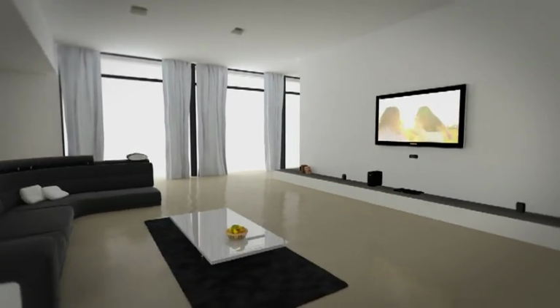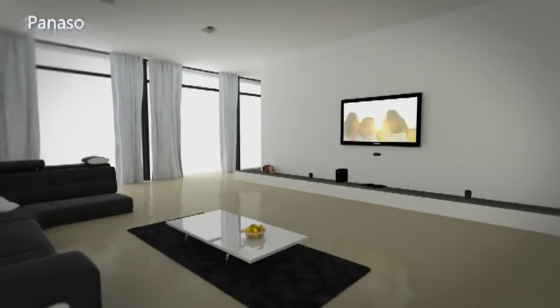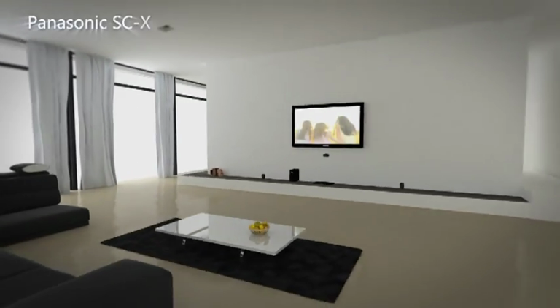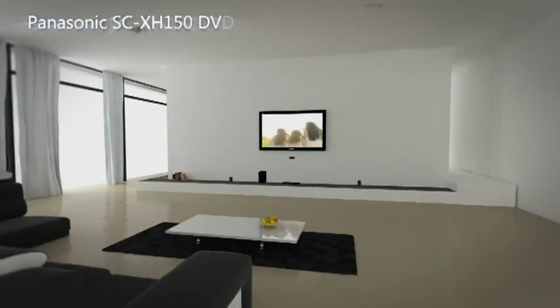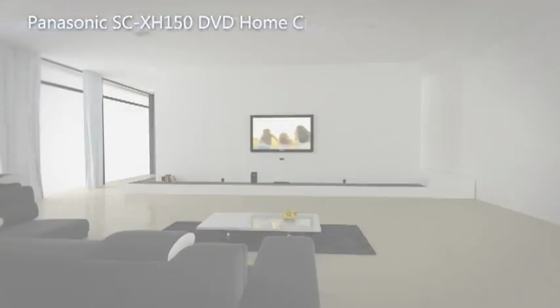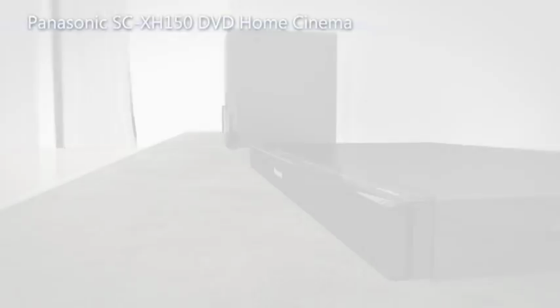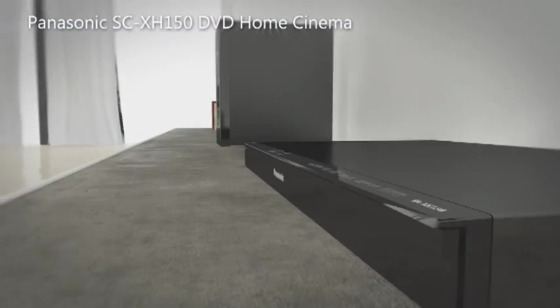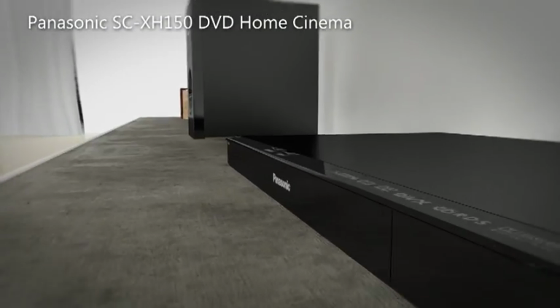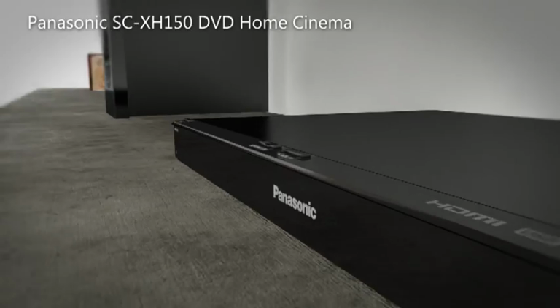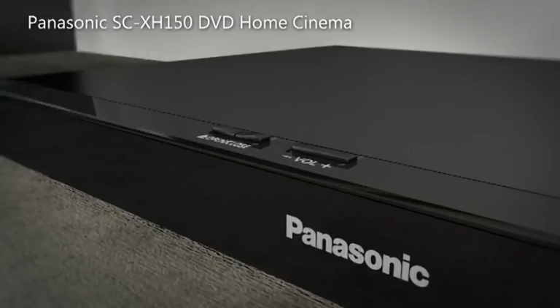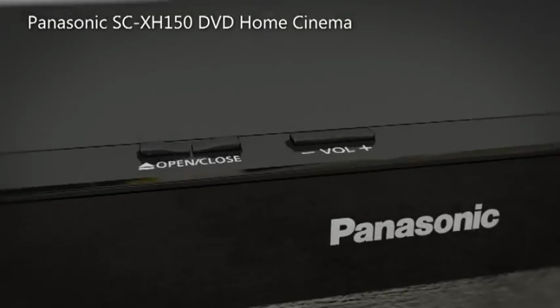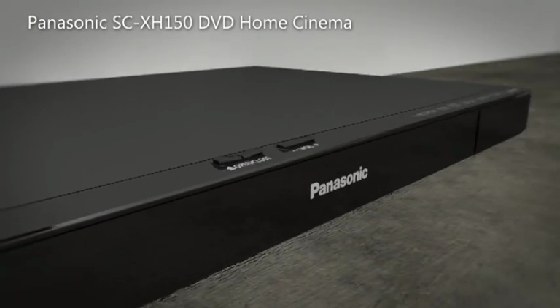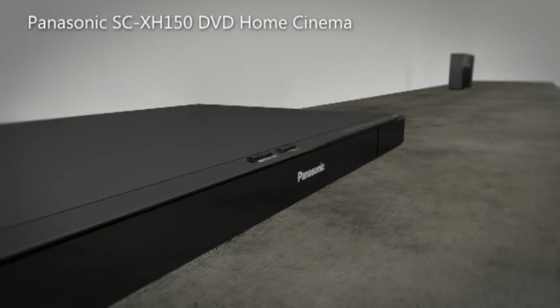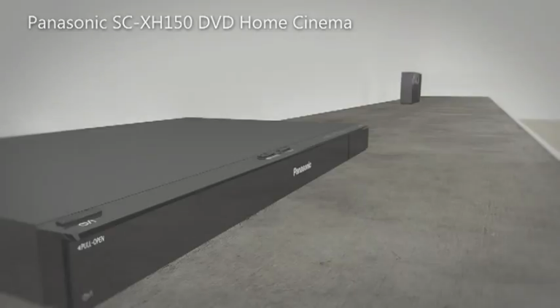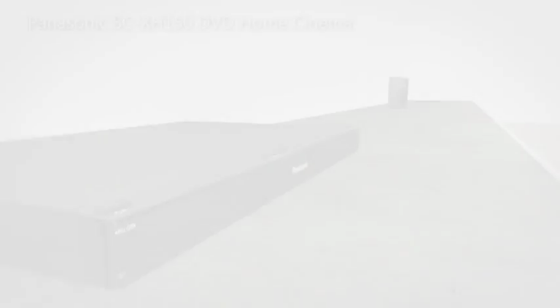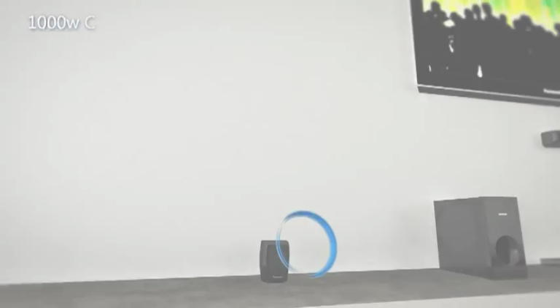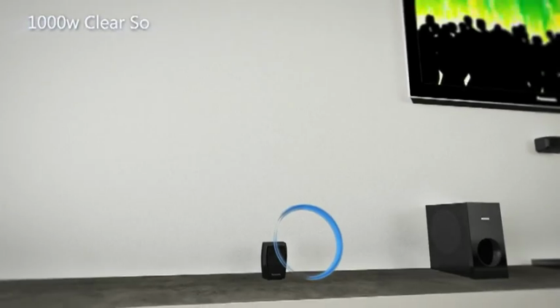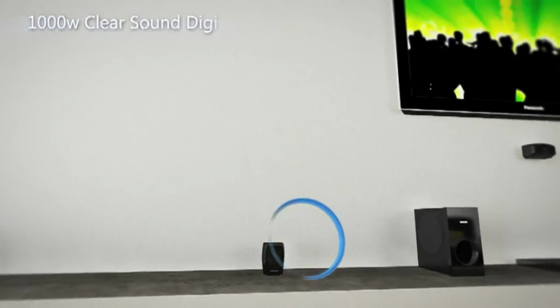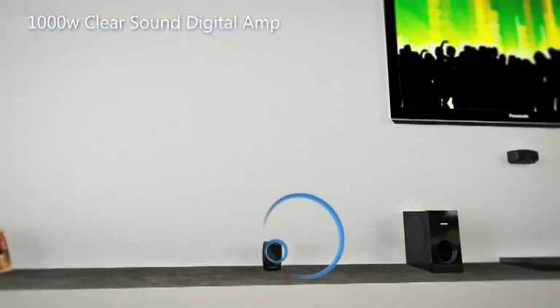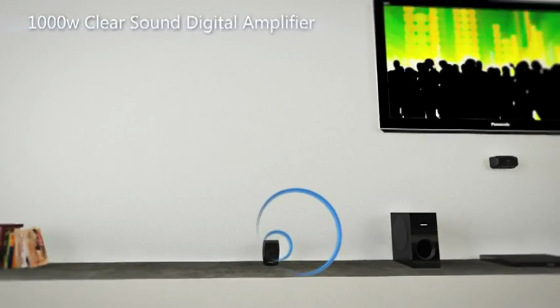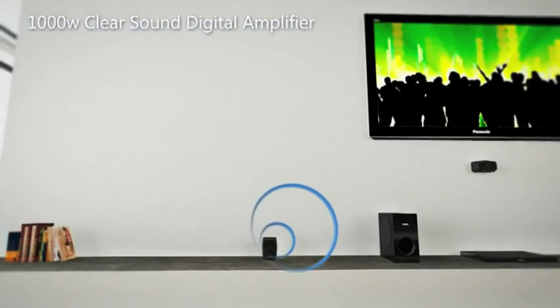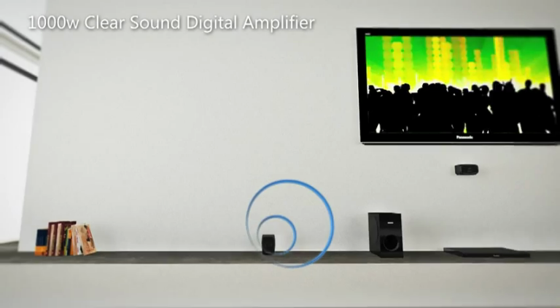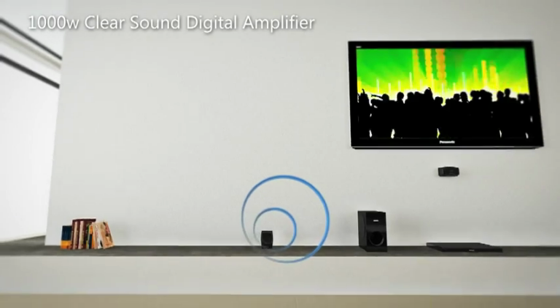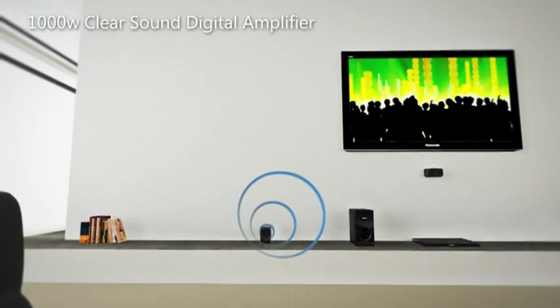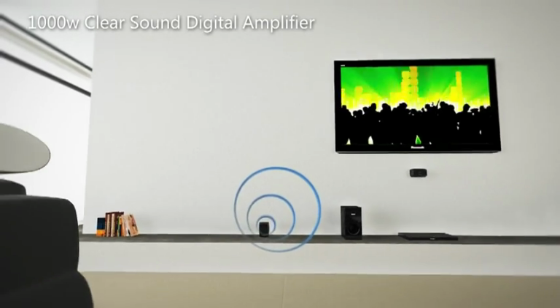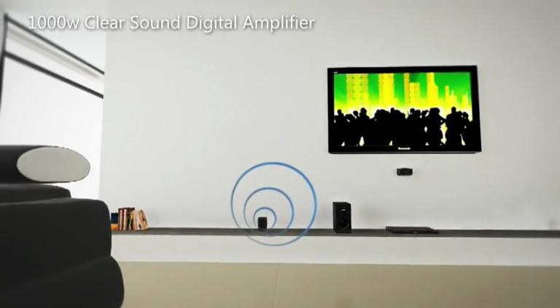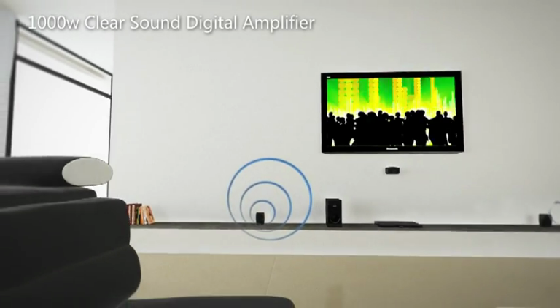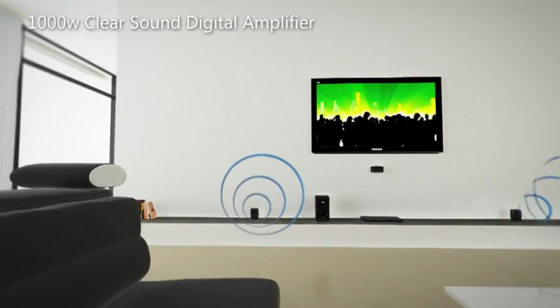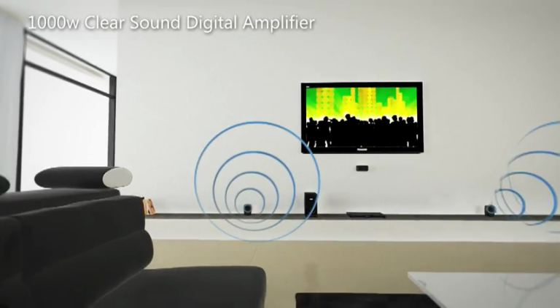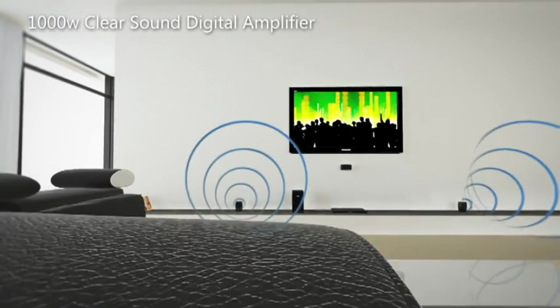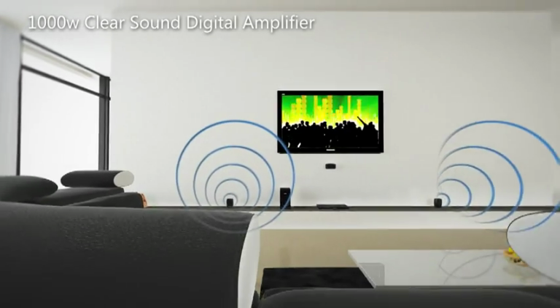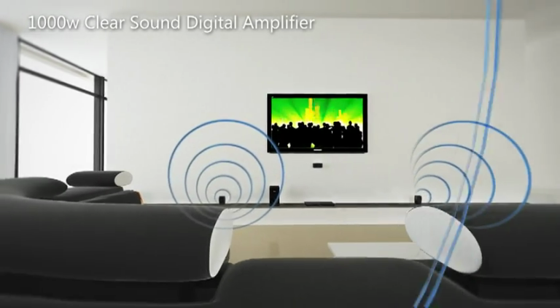Panasonic introduces the SCX-H150 DVD home cinema system. Experience 1000 watts of pure and clear surround sound provided by the ClearSound digital amplifier.